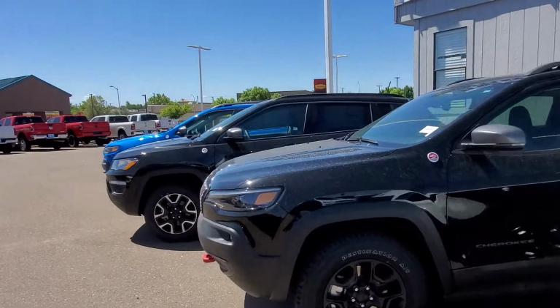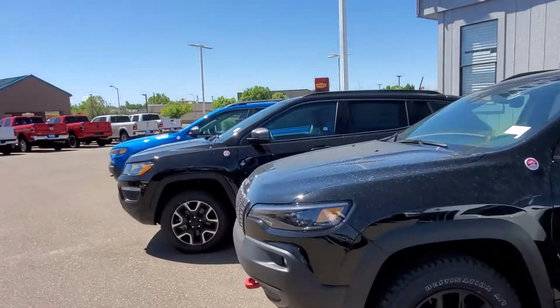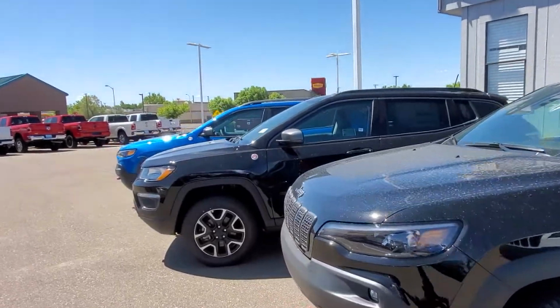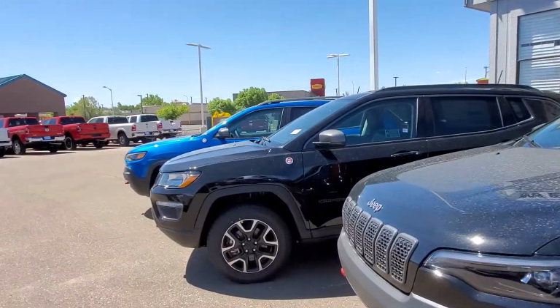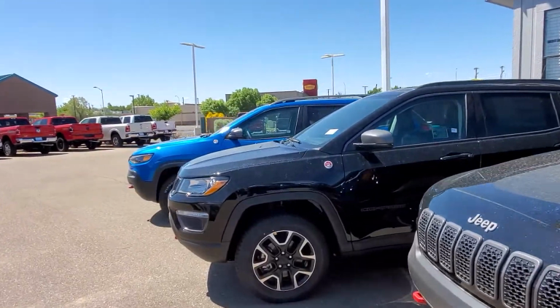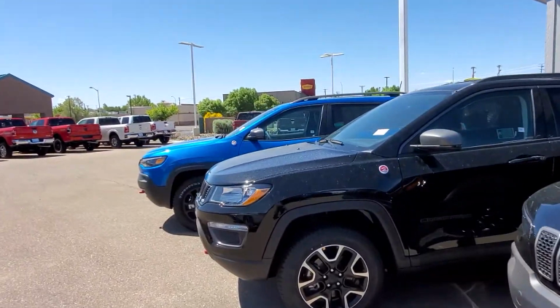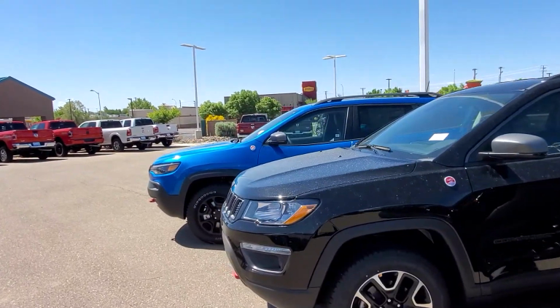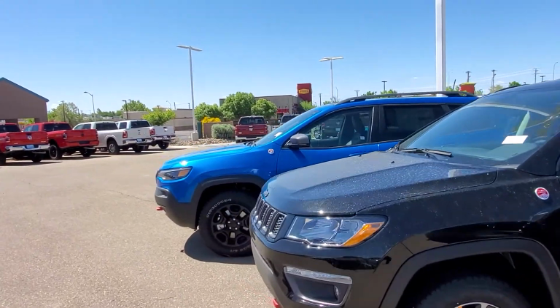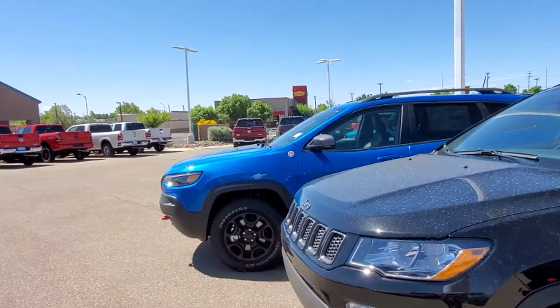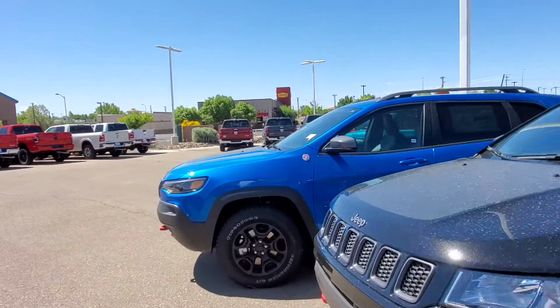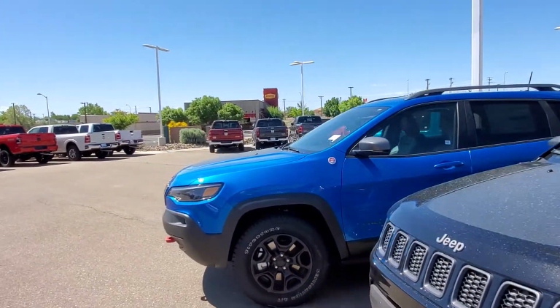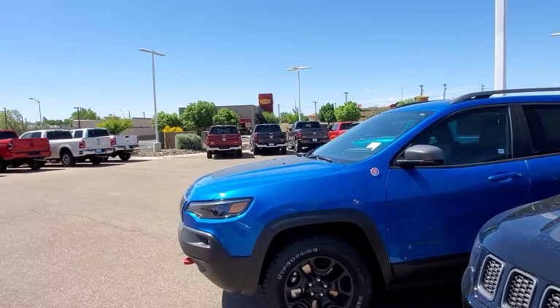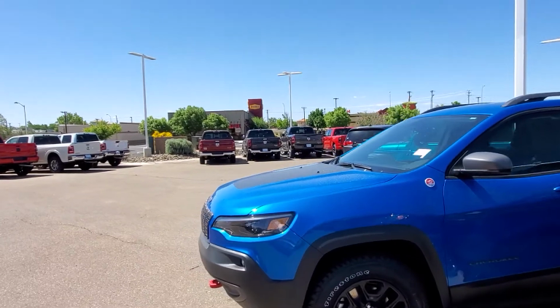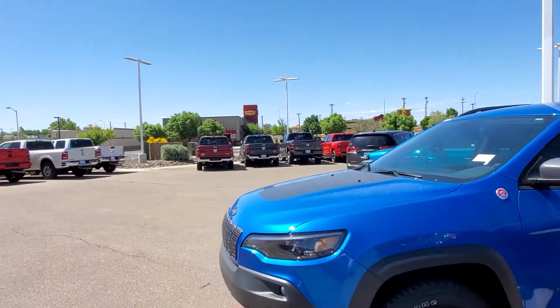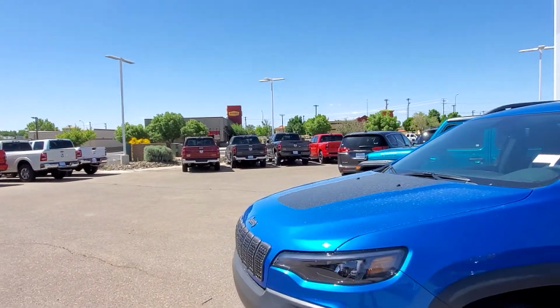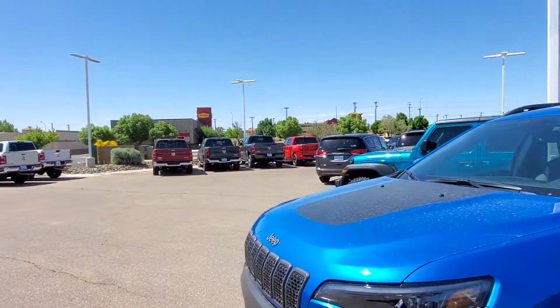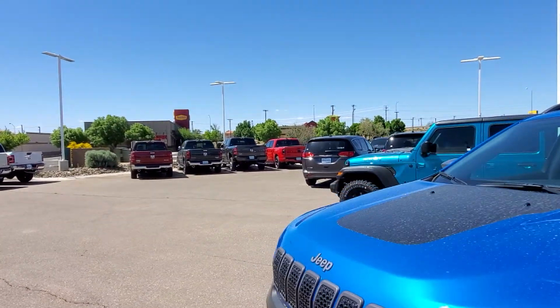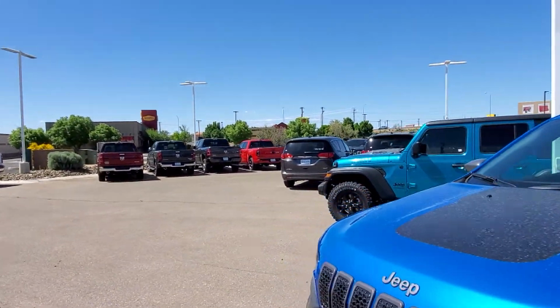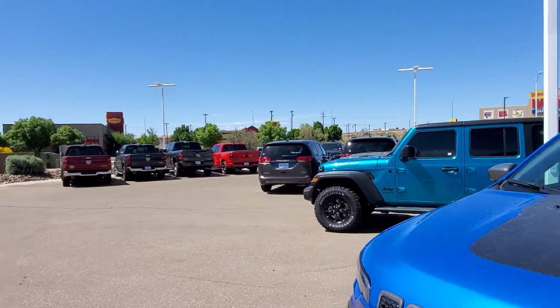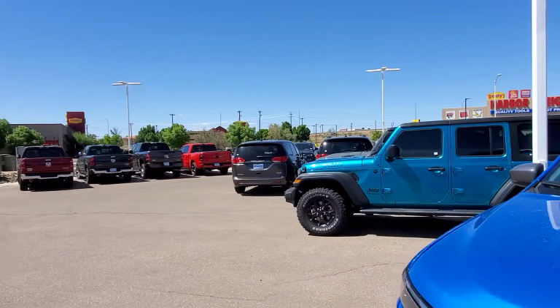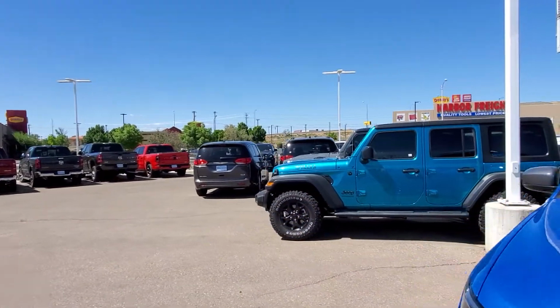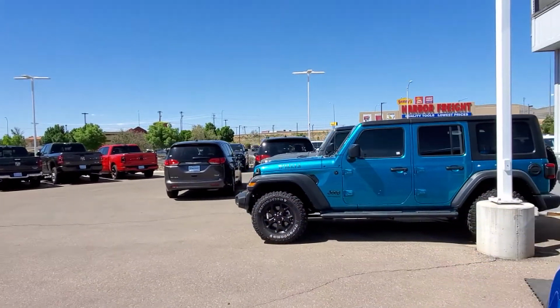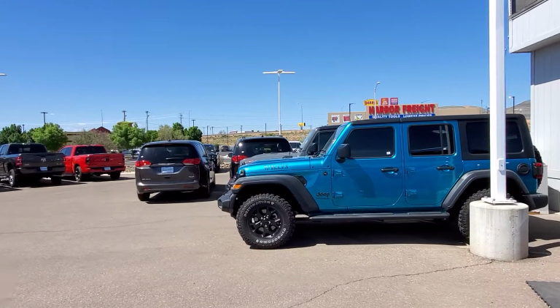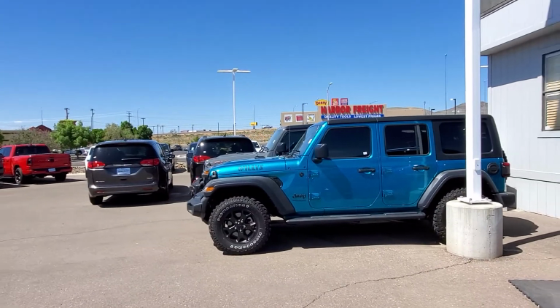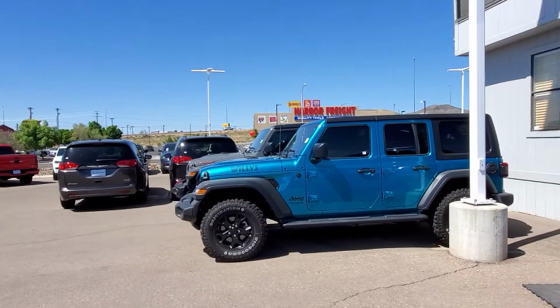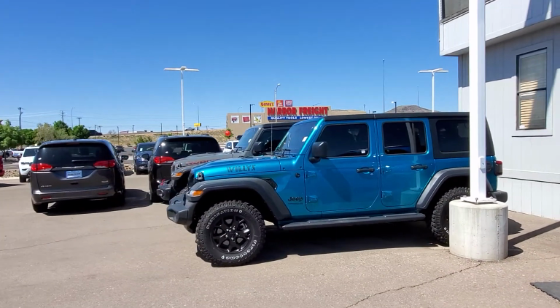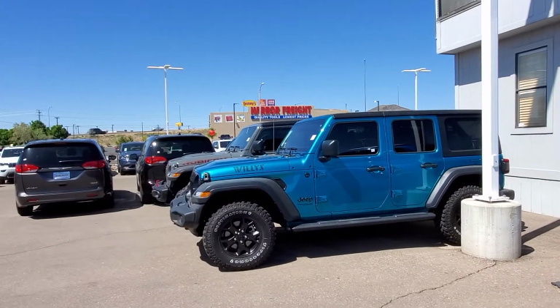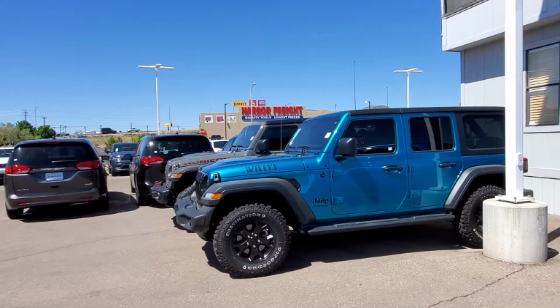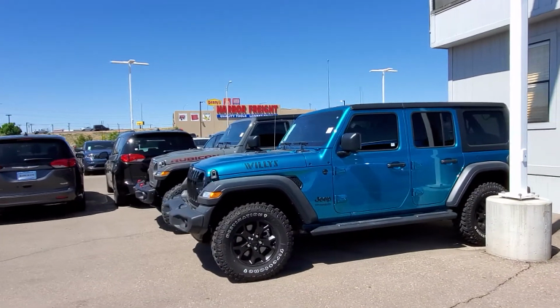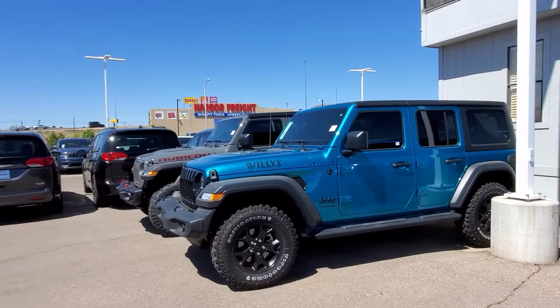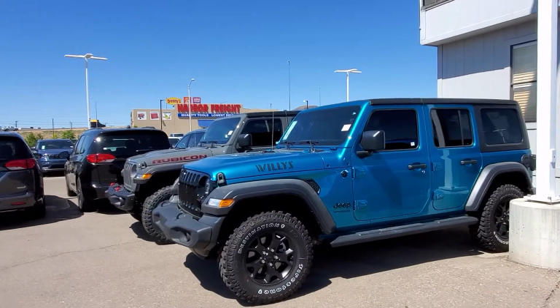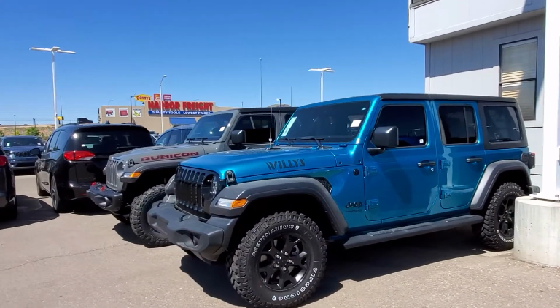And with our personal shopper program, it's super easy. All you have to do is jump online at MalloyCJDR.com, just pick out your vehicle, get in touch with your personal shopper, we'll get everything ready for you, and we'll deliver the vehicle to your driveway.